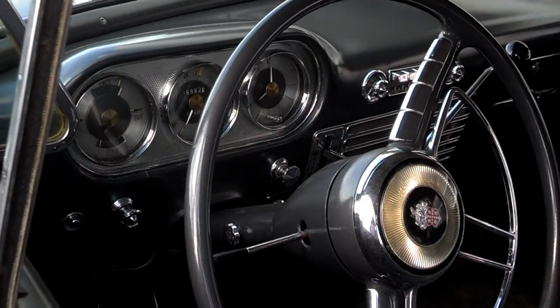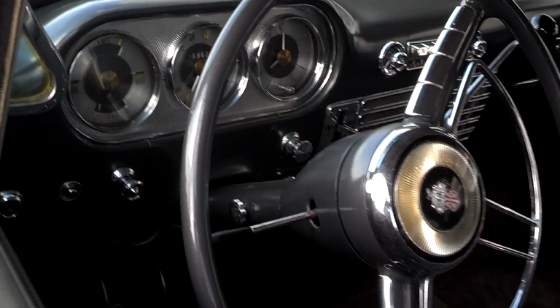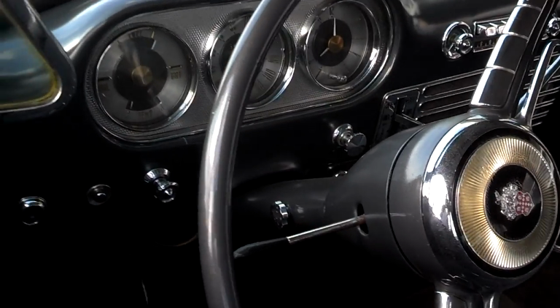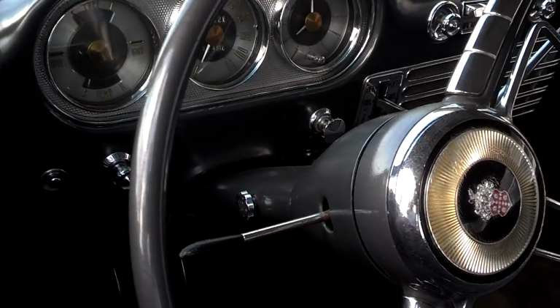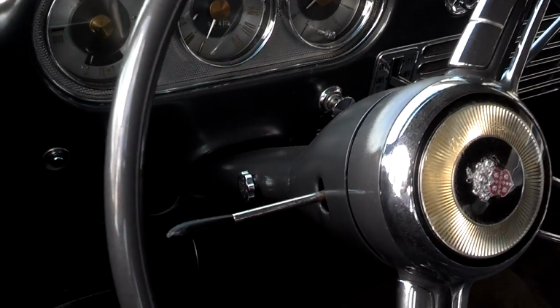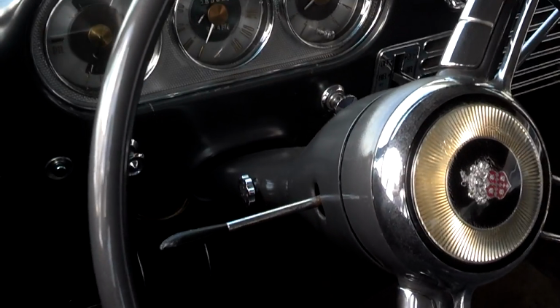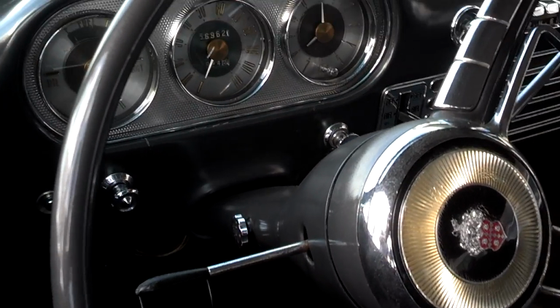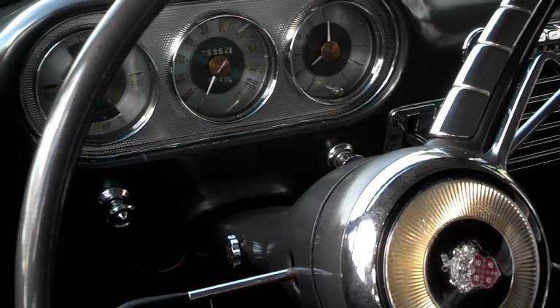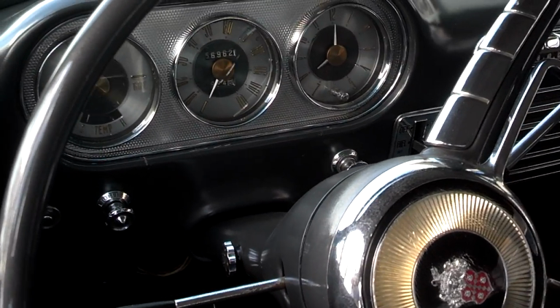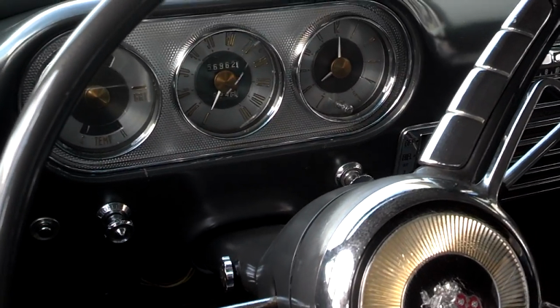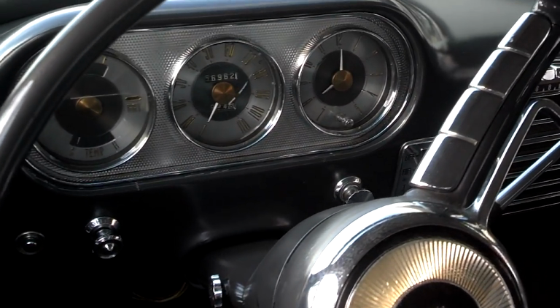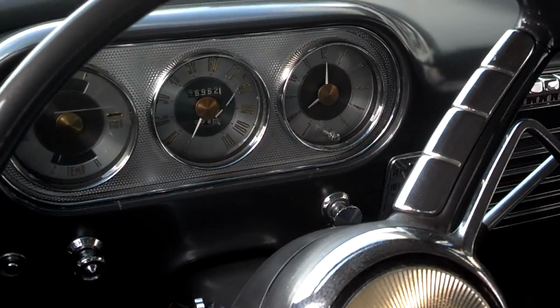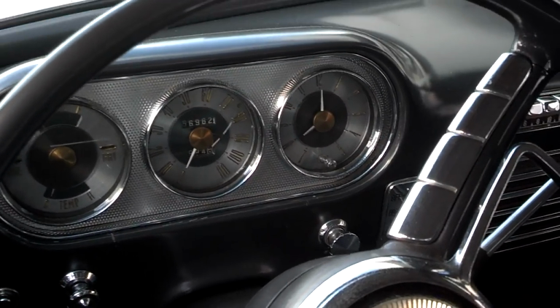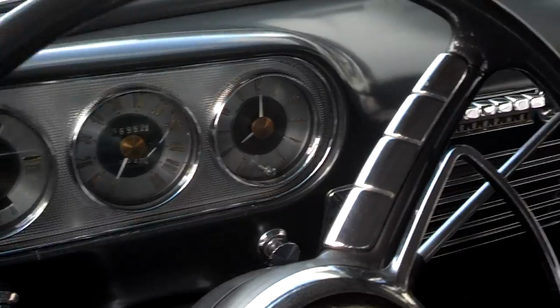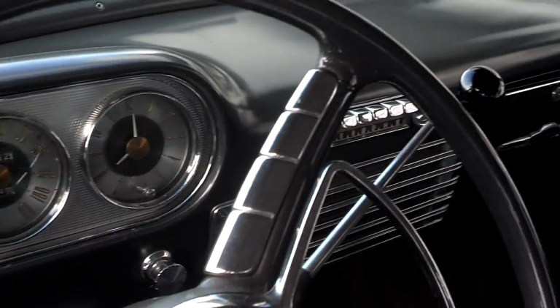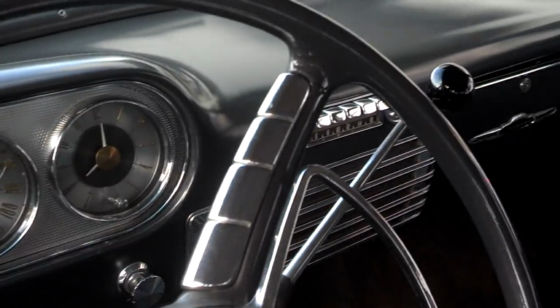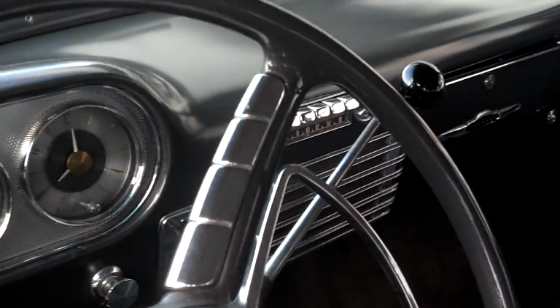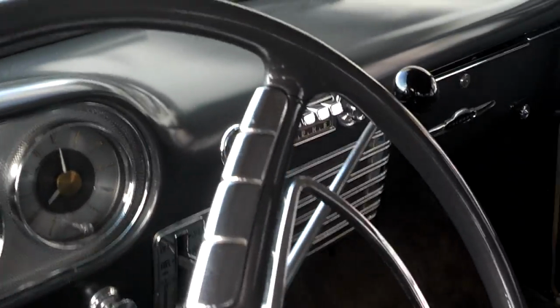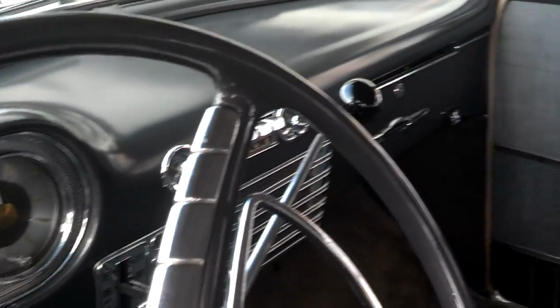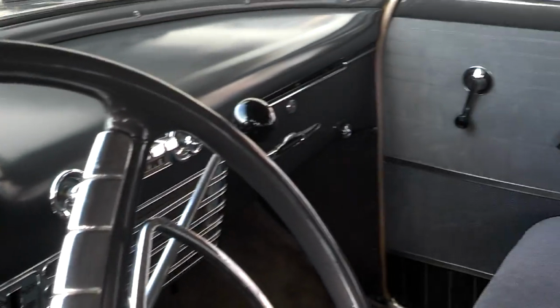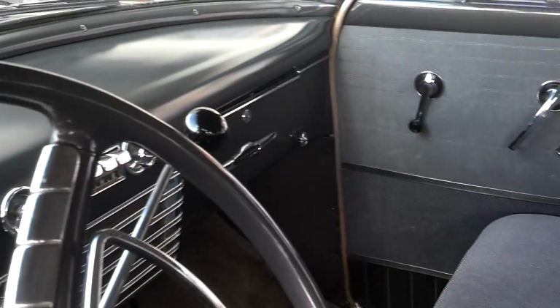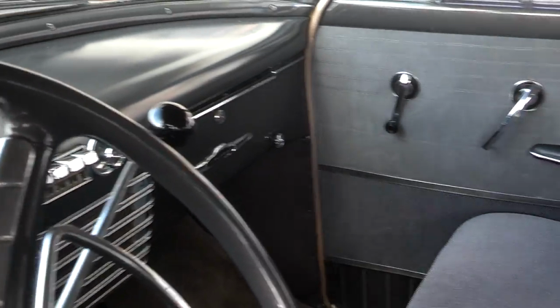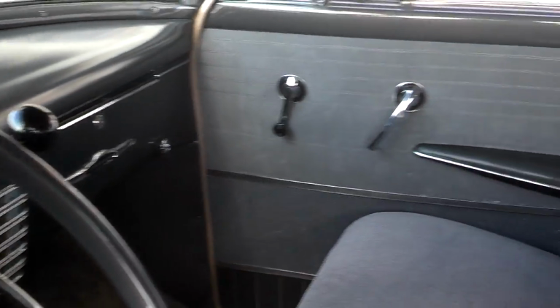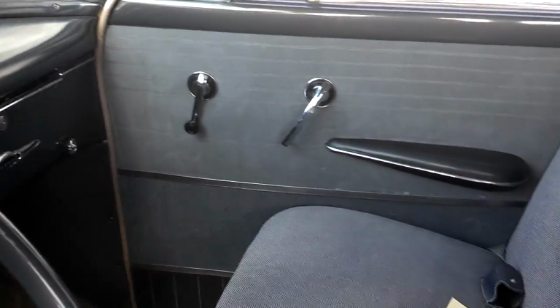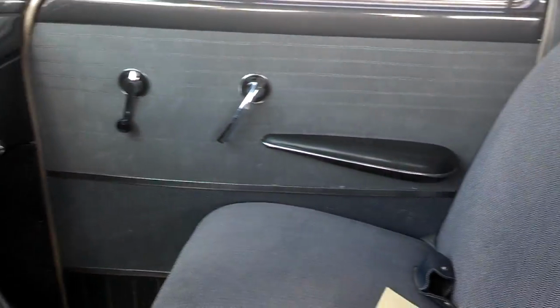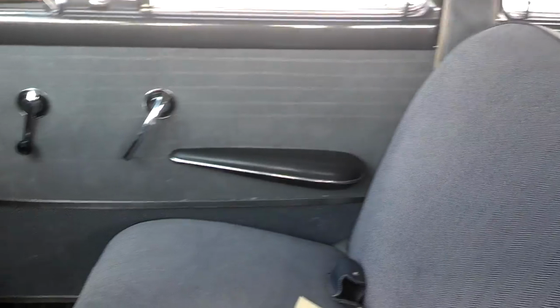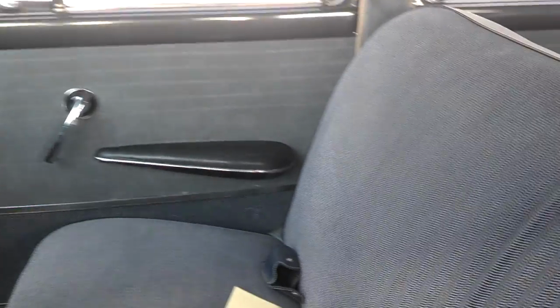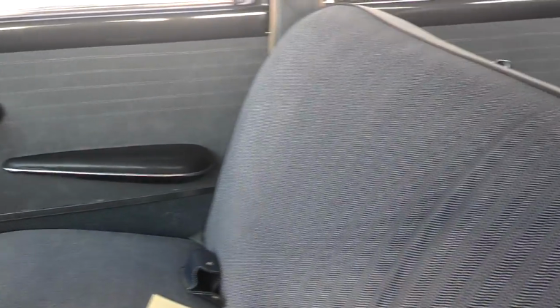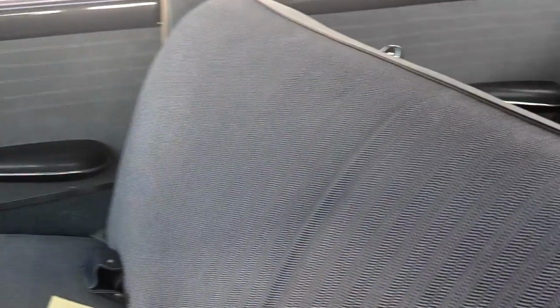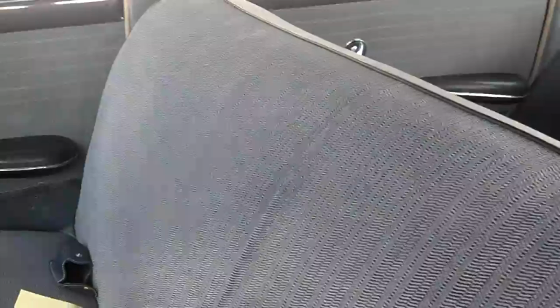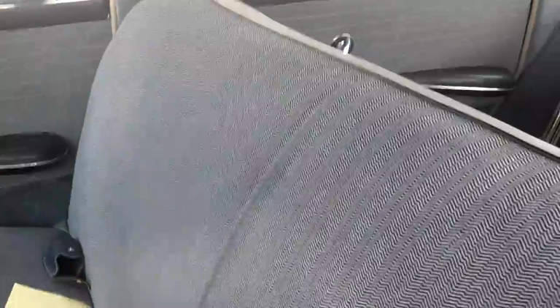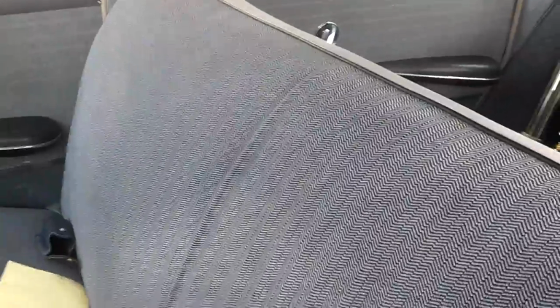And it's all original. All original. Completely original. Never been touched. Except the tires are new.